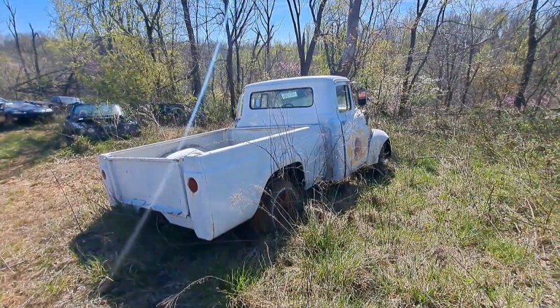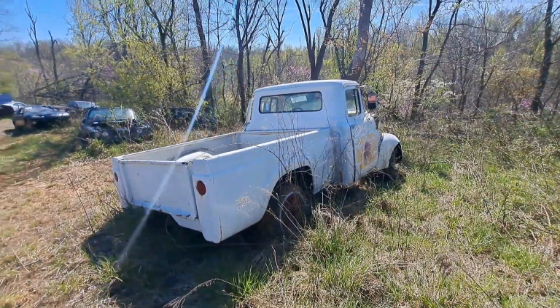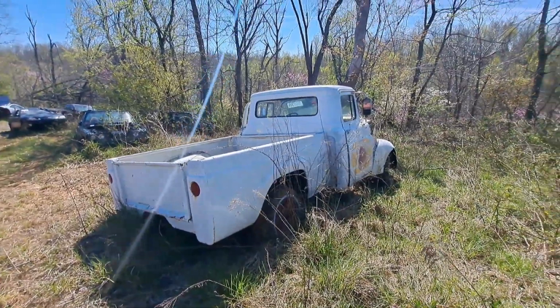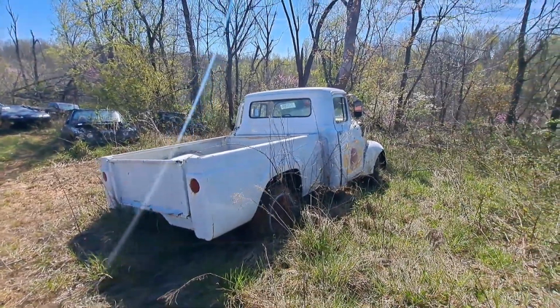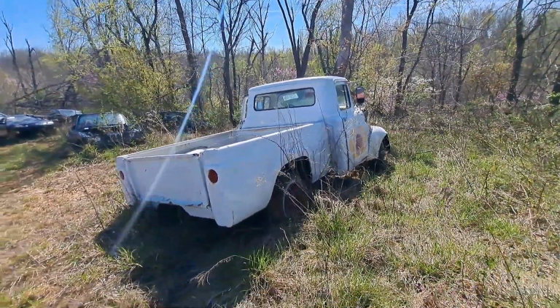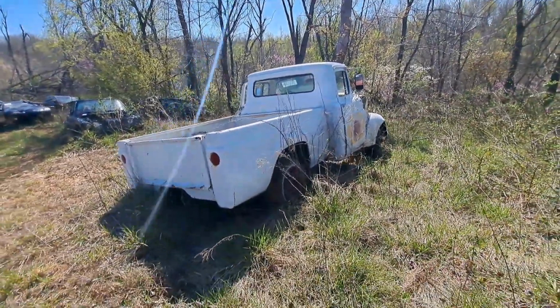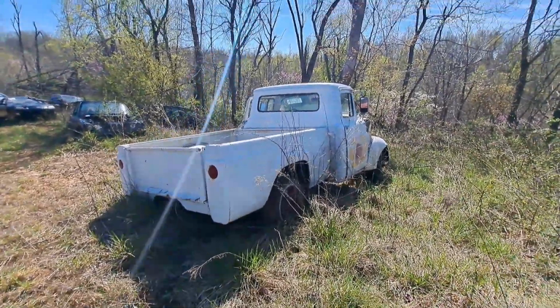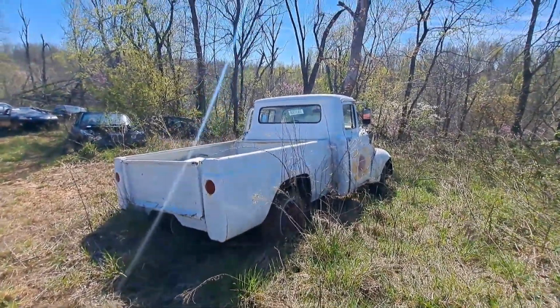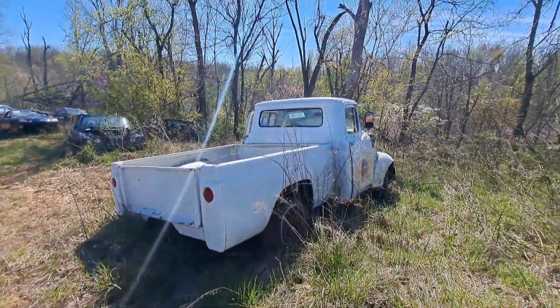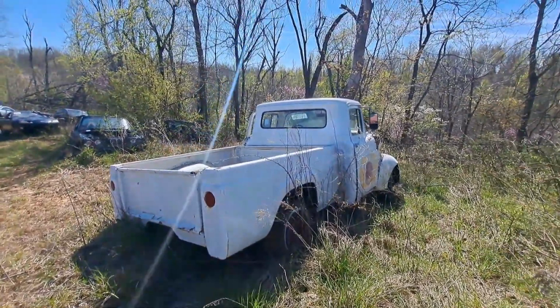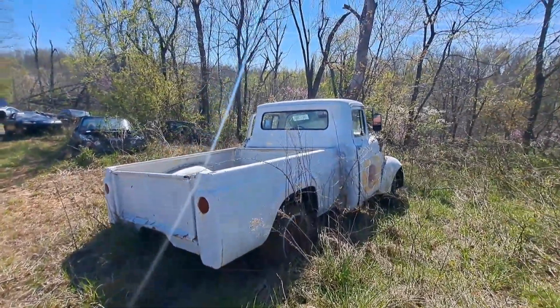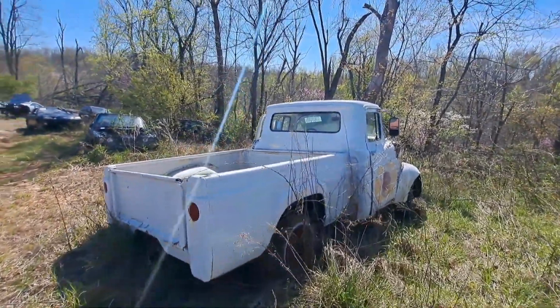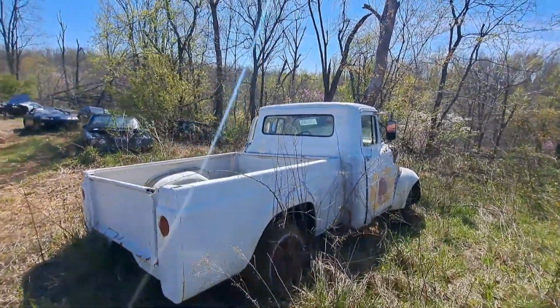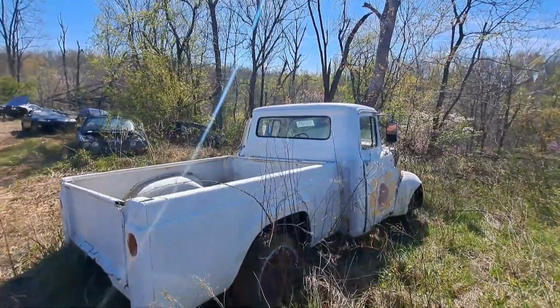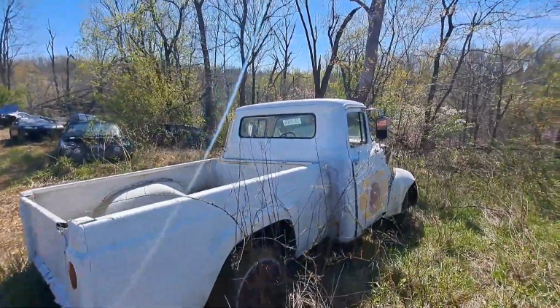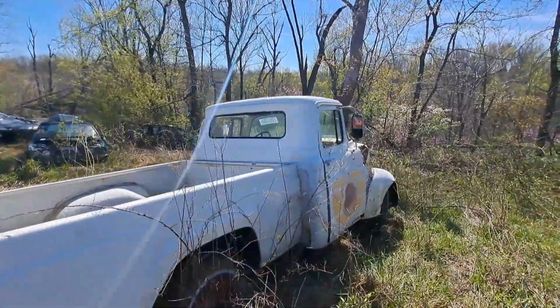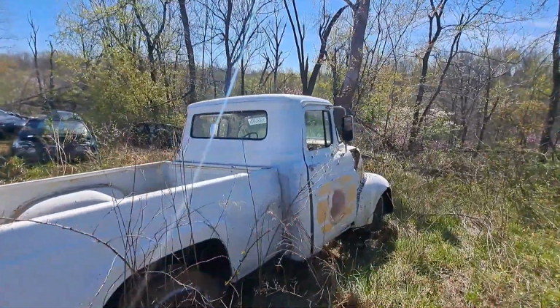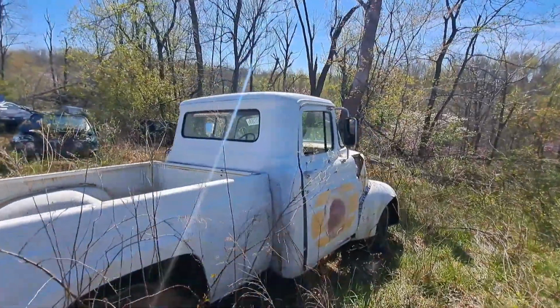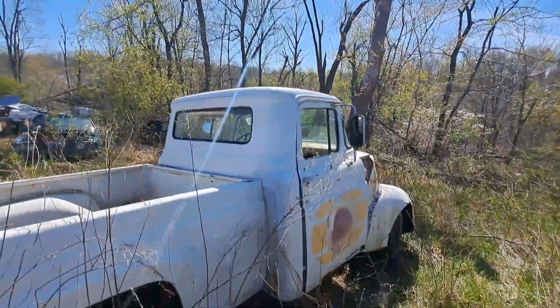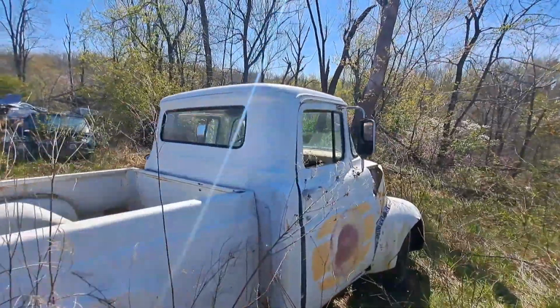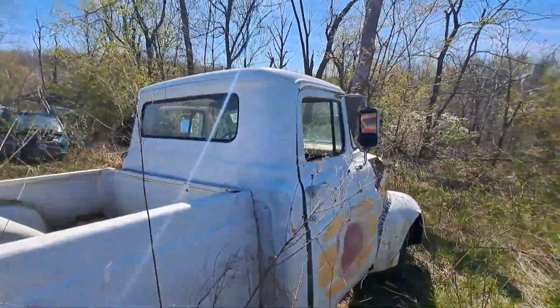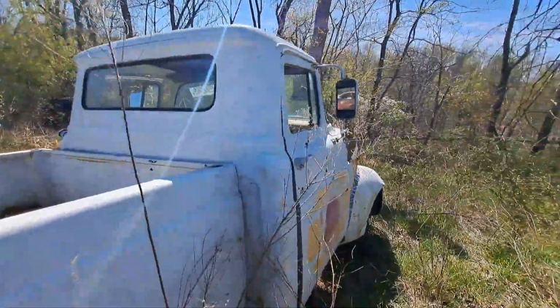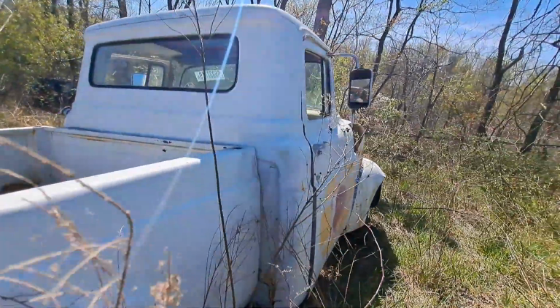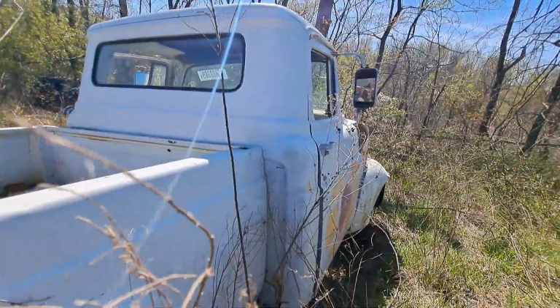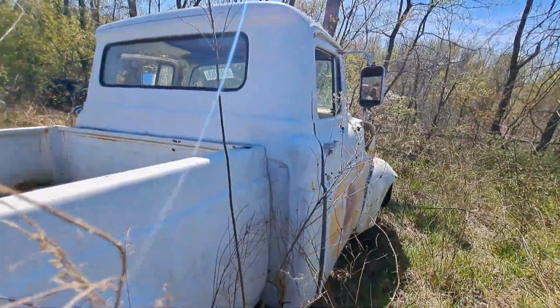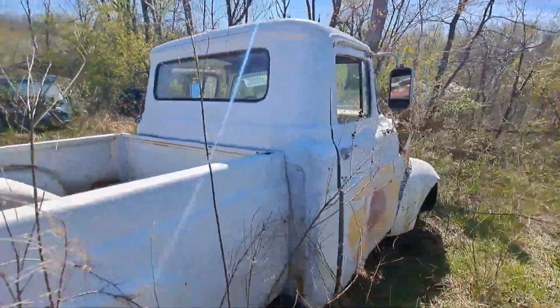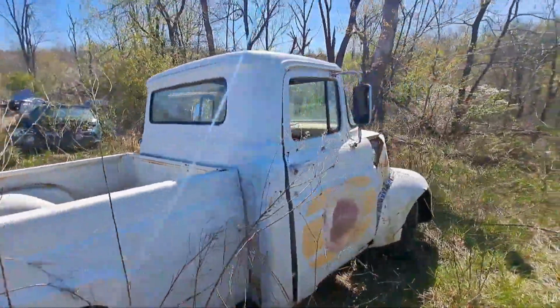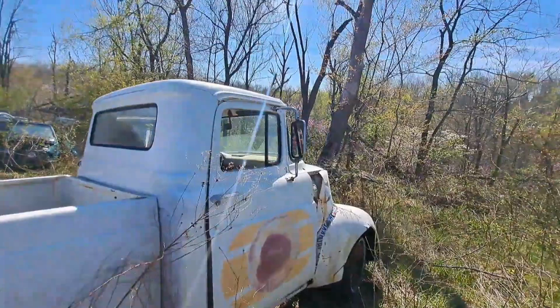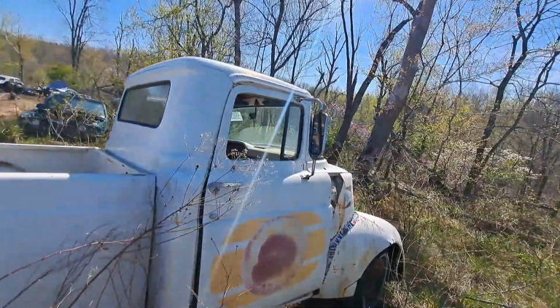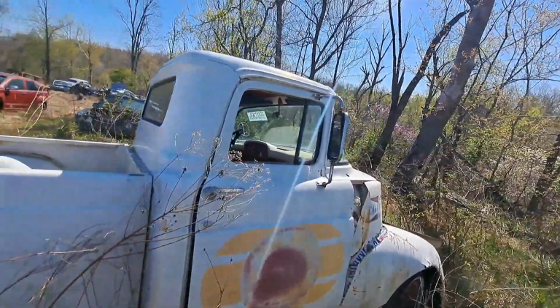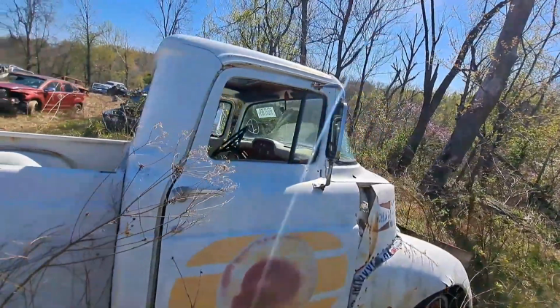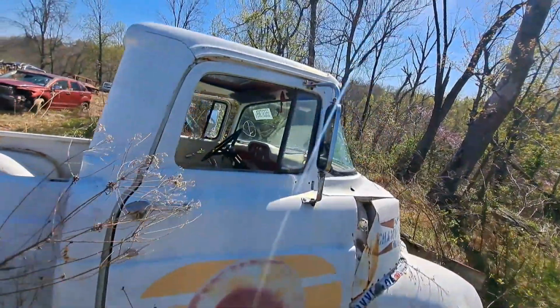Here at a junkyard with classics and wrecks — and some of them are classic wrecks.